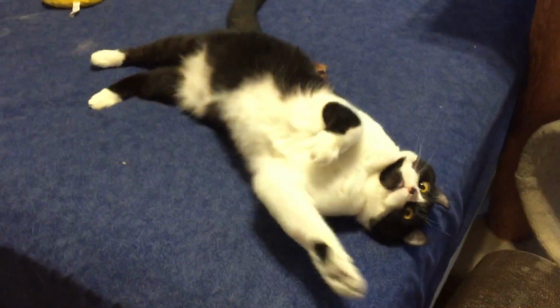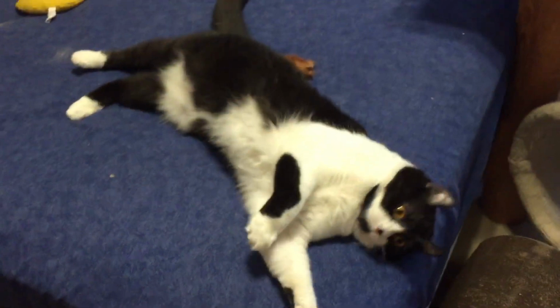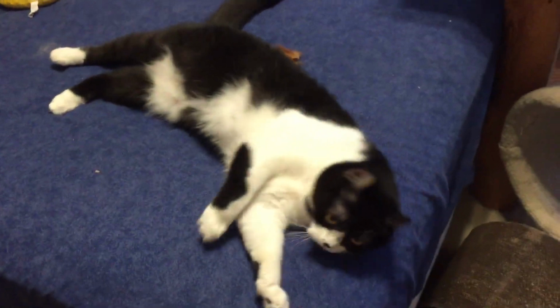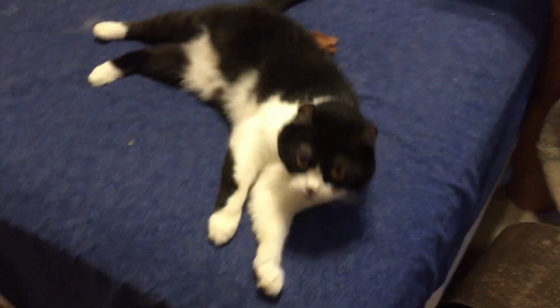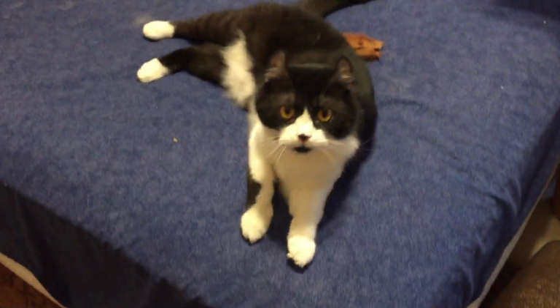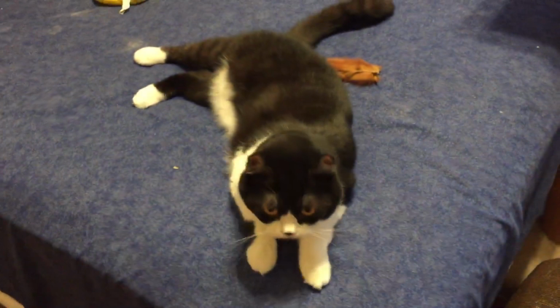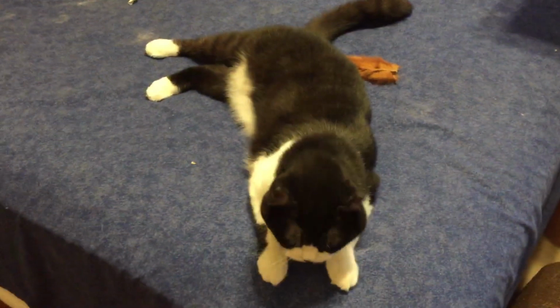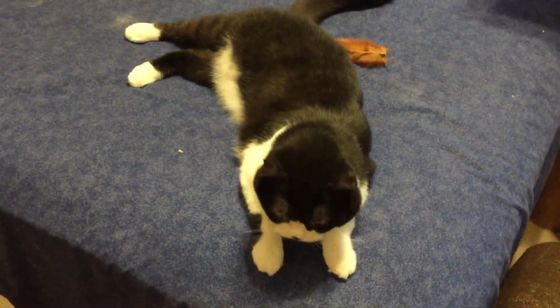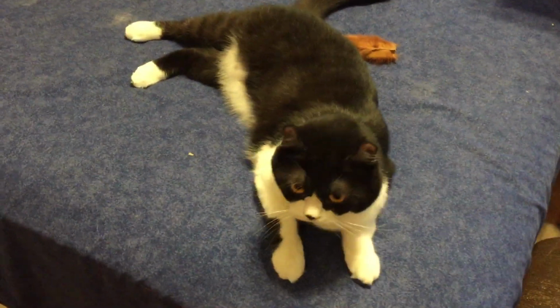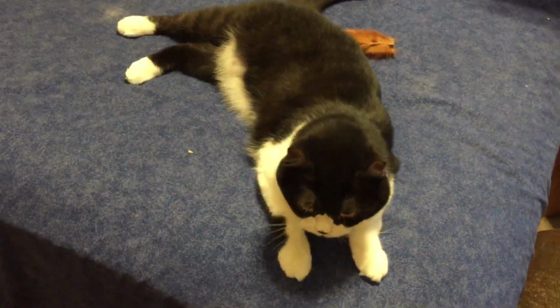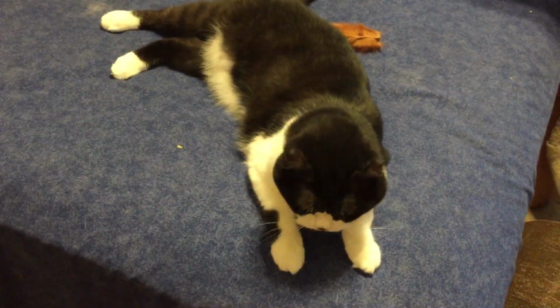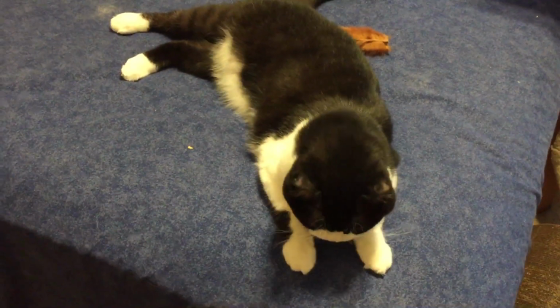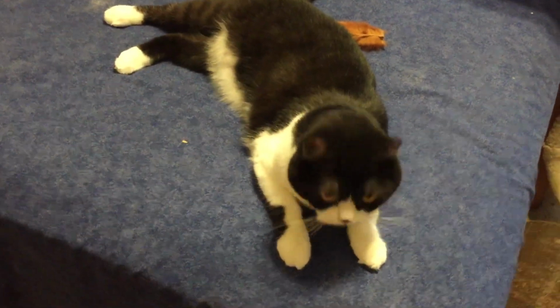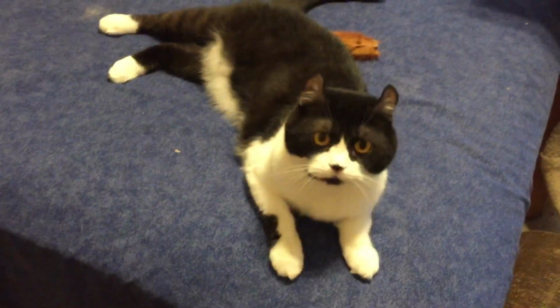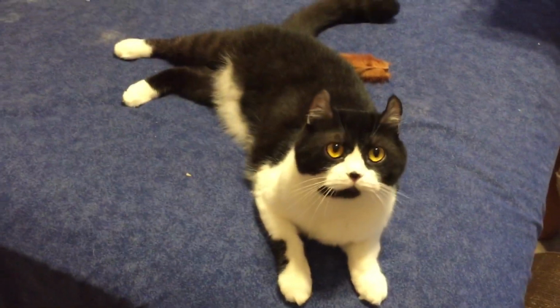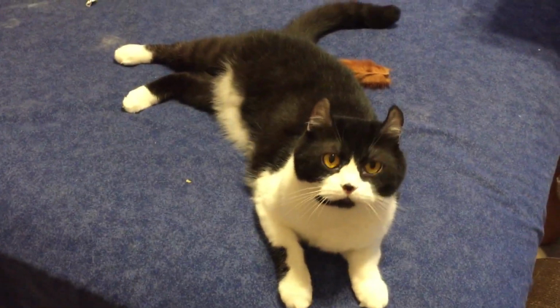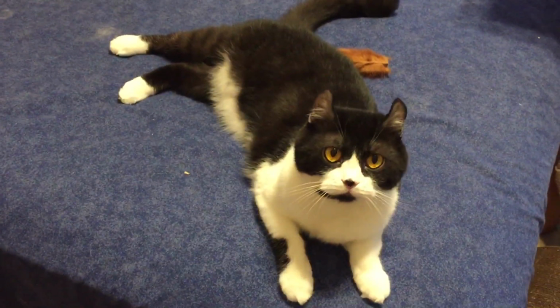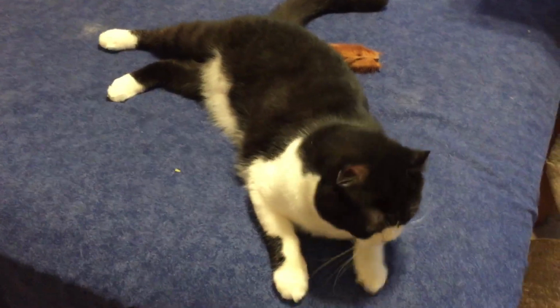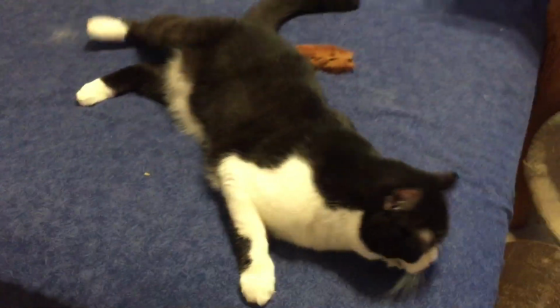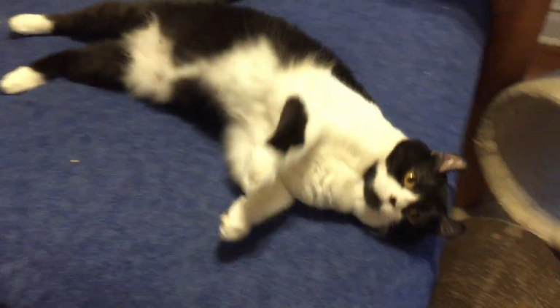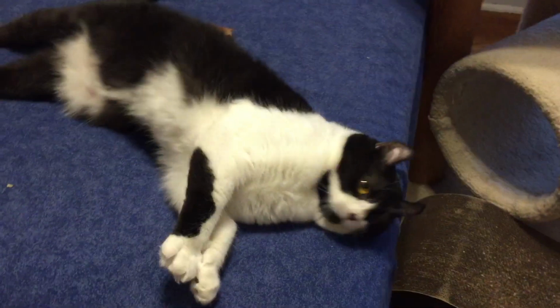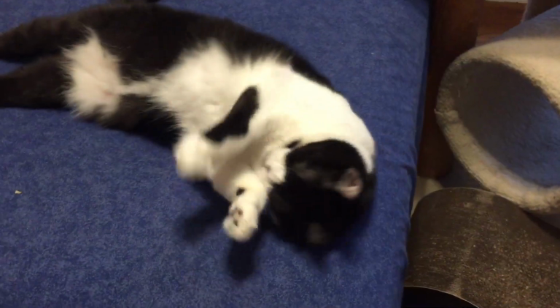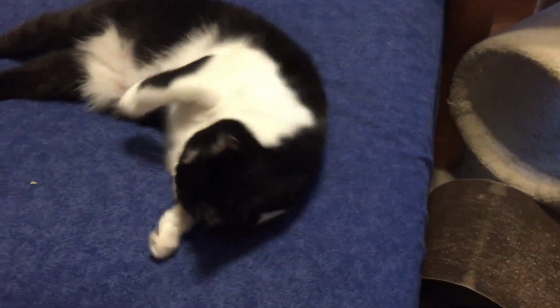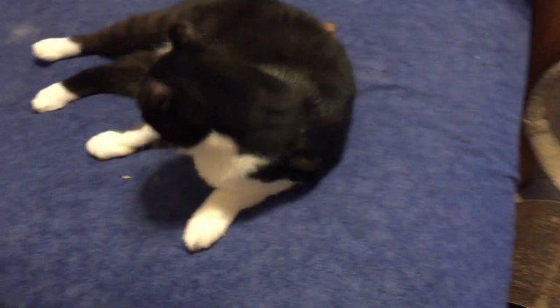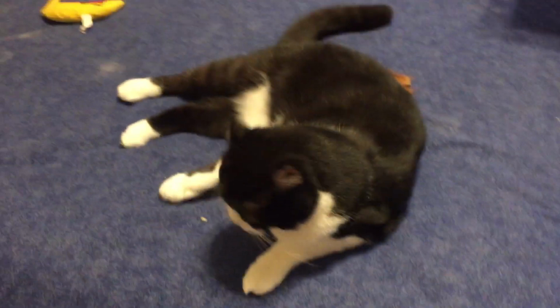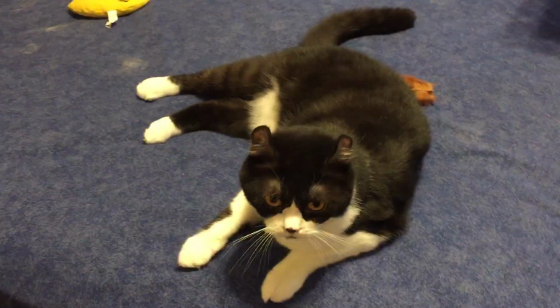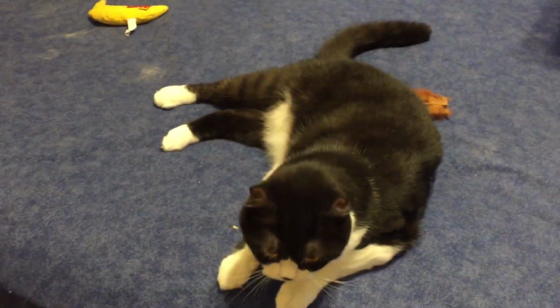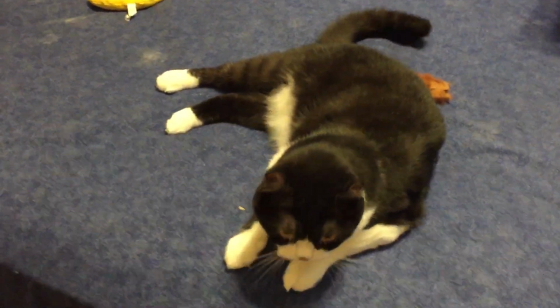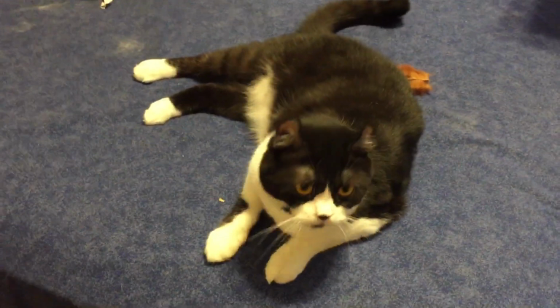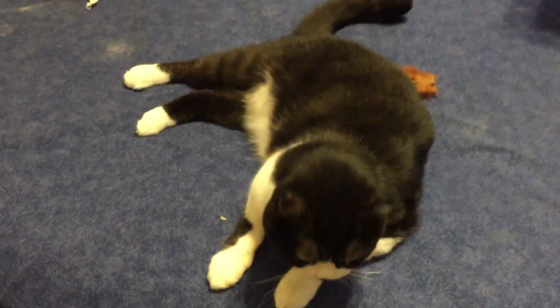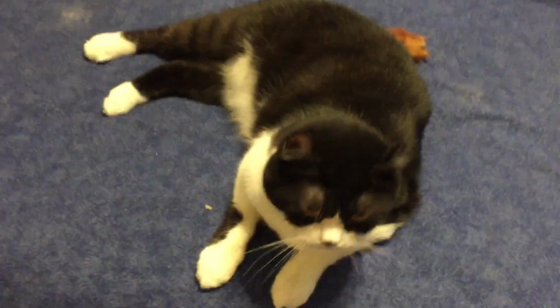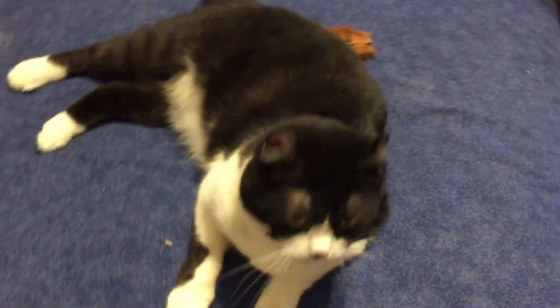This is May. Hi, May. She is two years old and she is an American girl, as you can see by her ears — she's an American Curl and Persian mix. She does not have long hair.